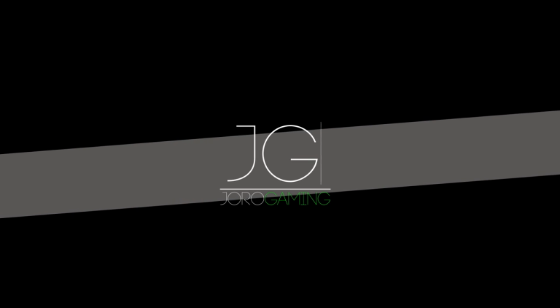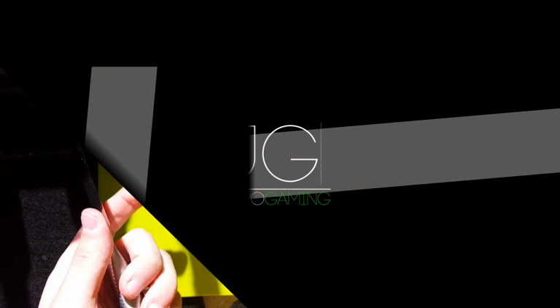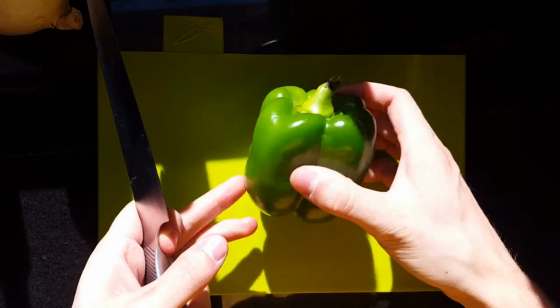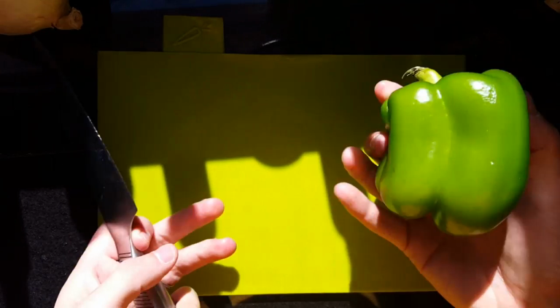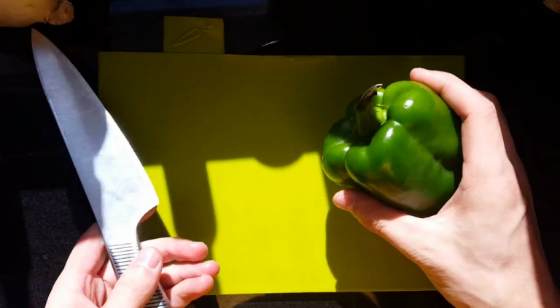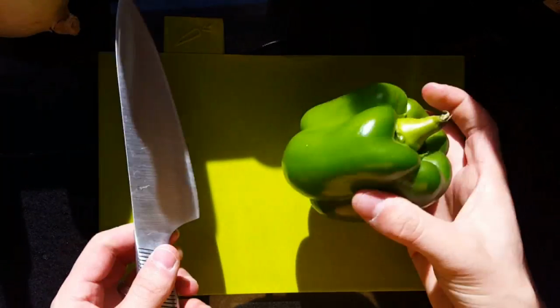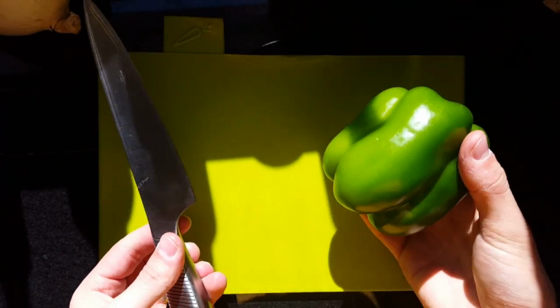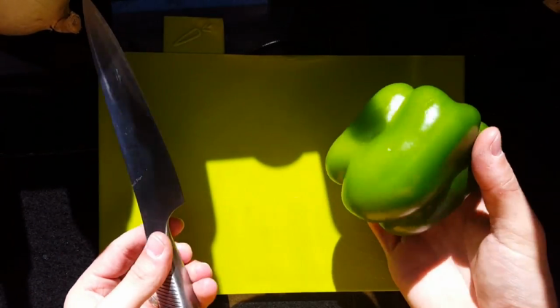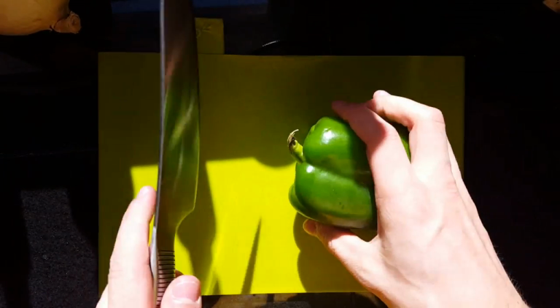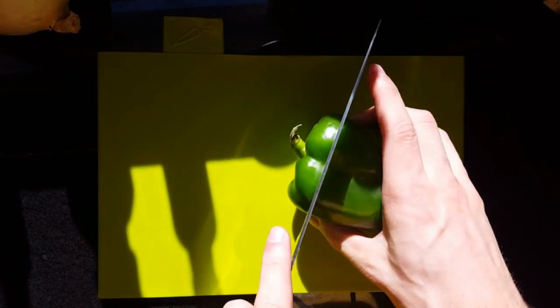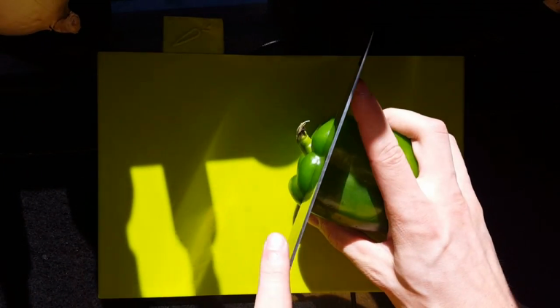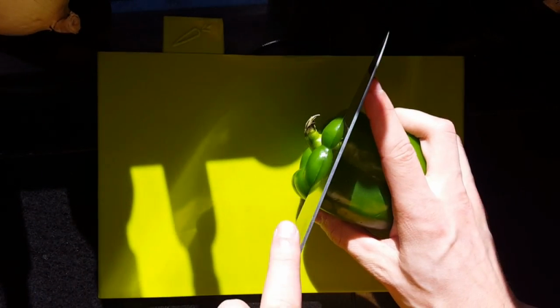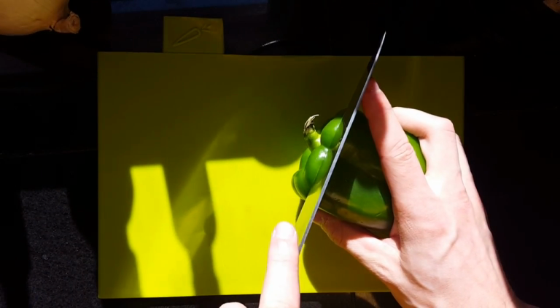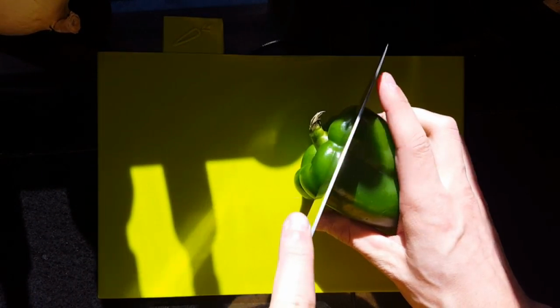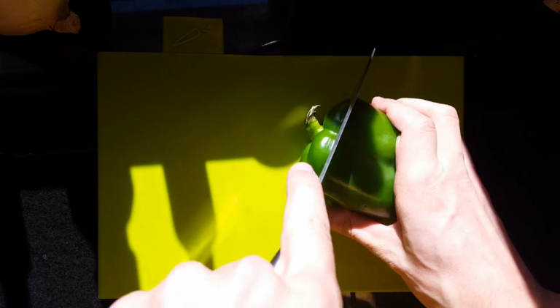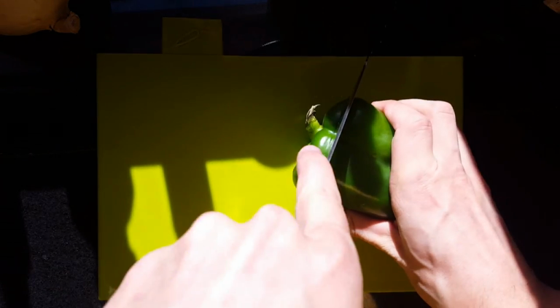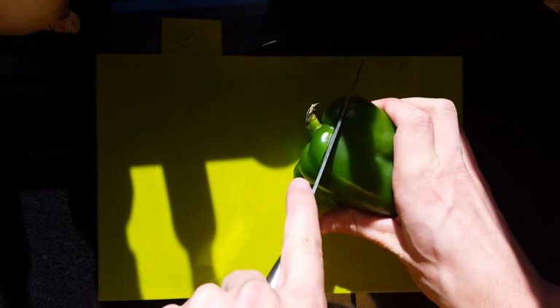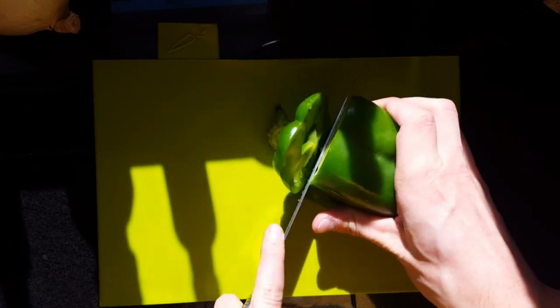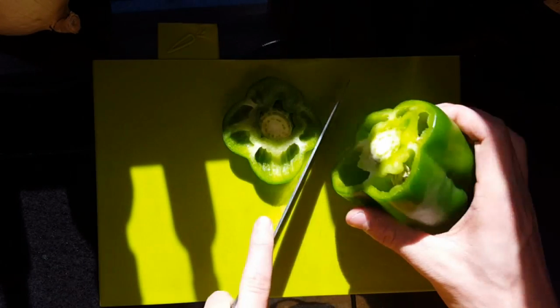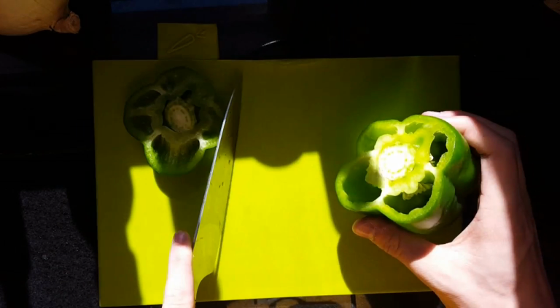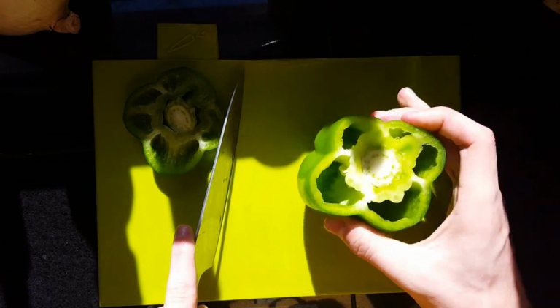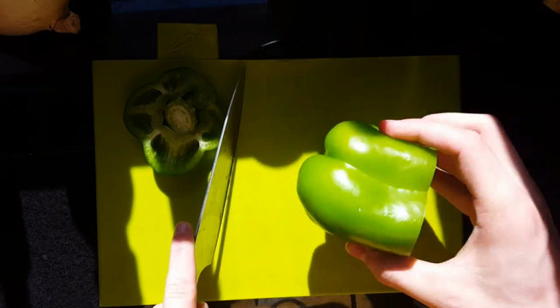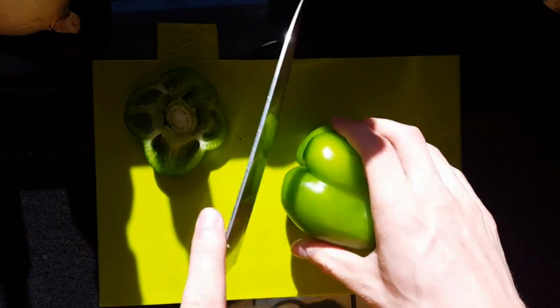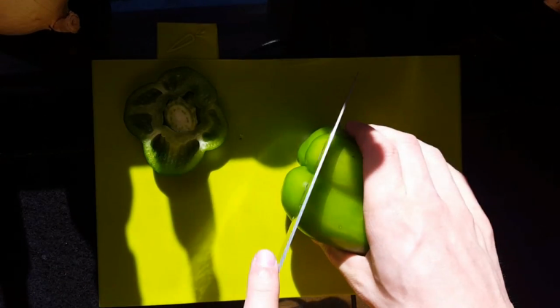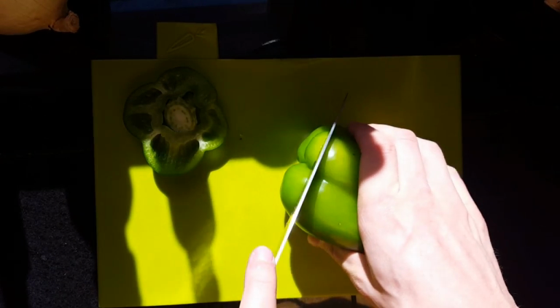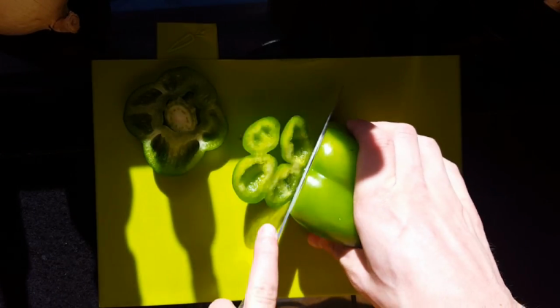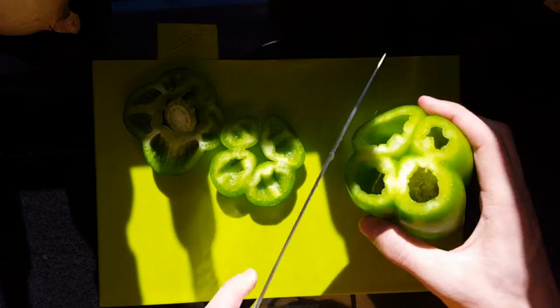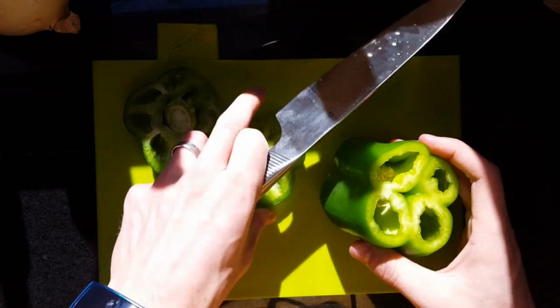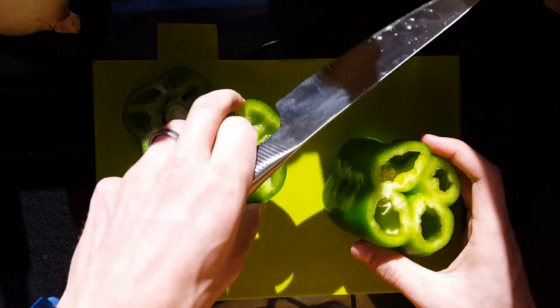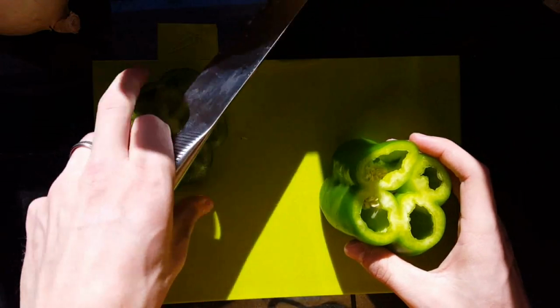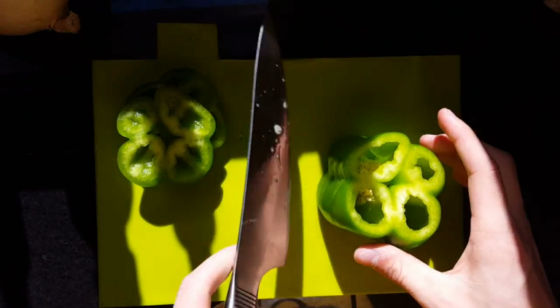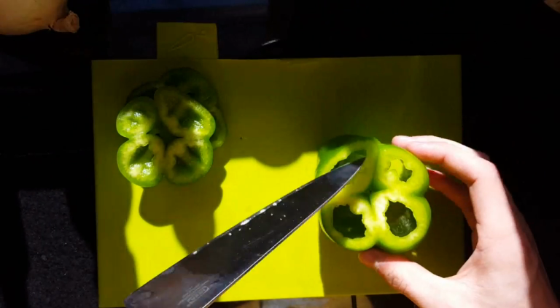Welcome back, guys. We are going to be box cutting a pepper today. Traditionally, you'll start with the top — kind of get rid of that. You can use it later if you'd like, as it's totally palatable.